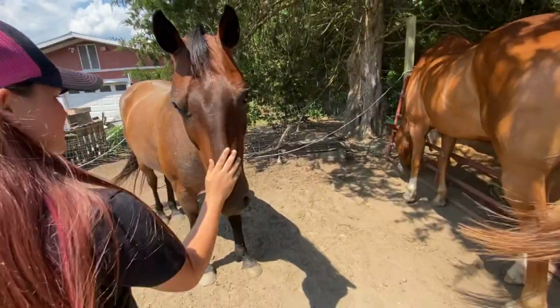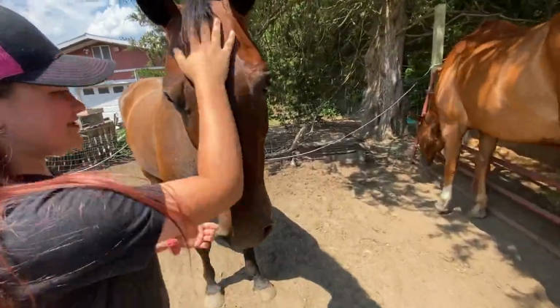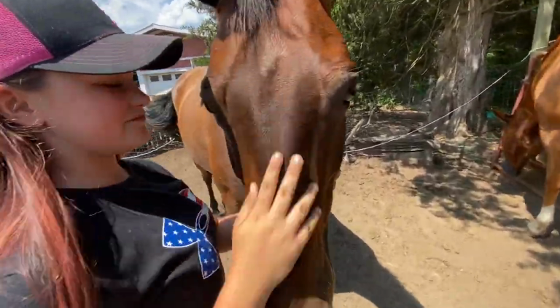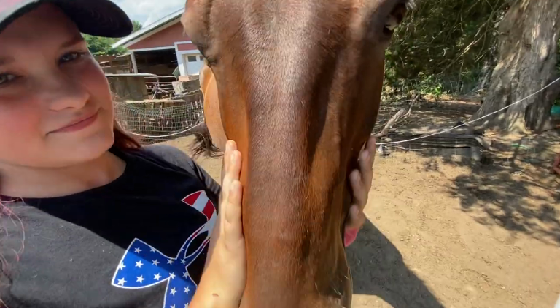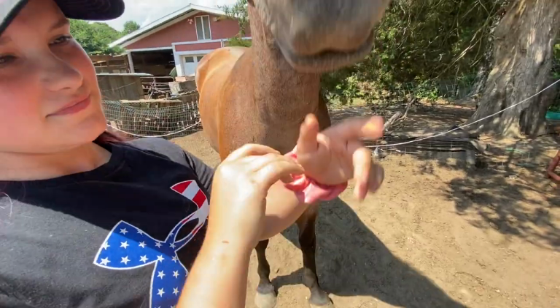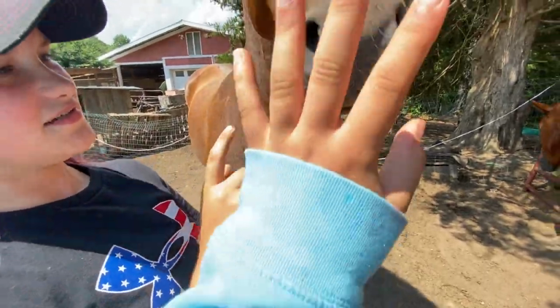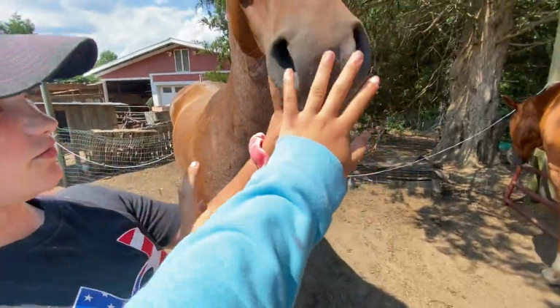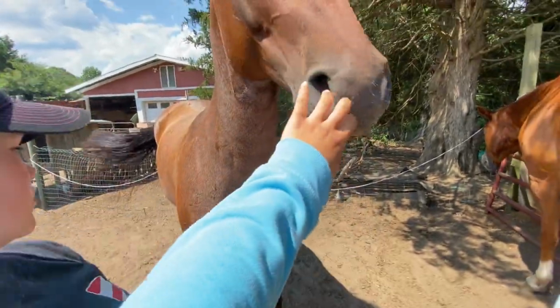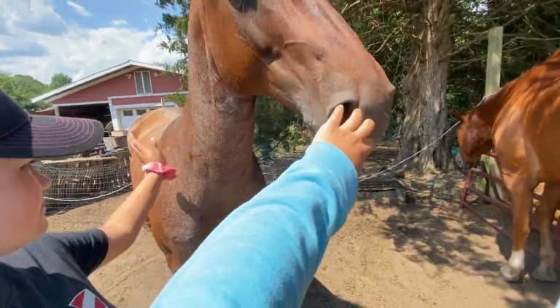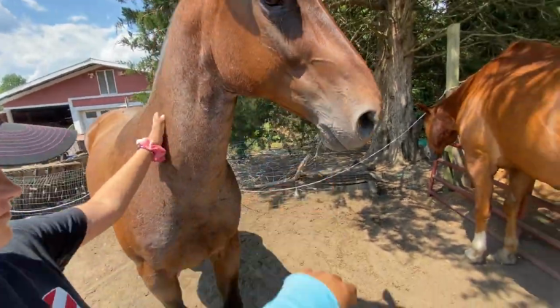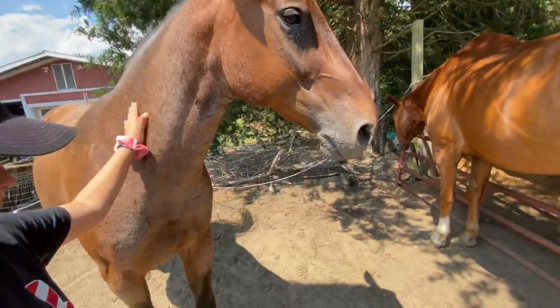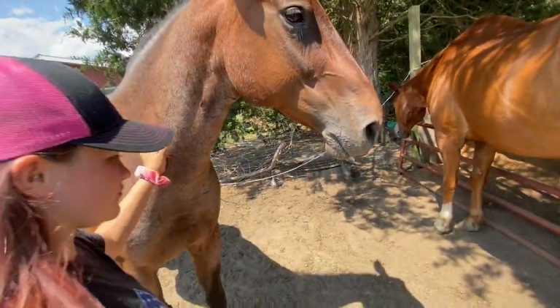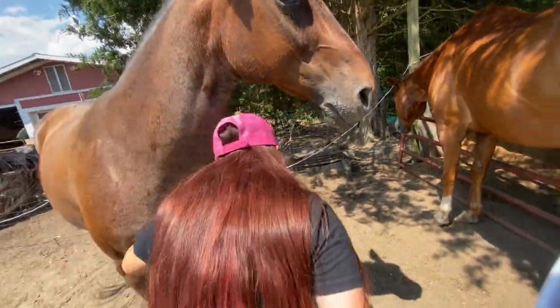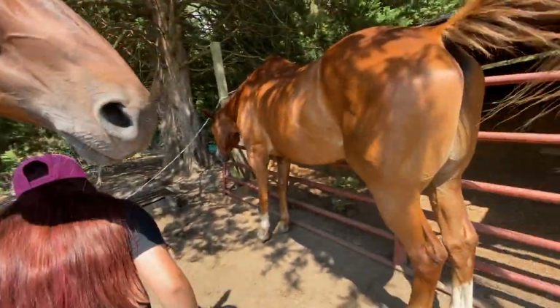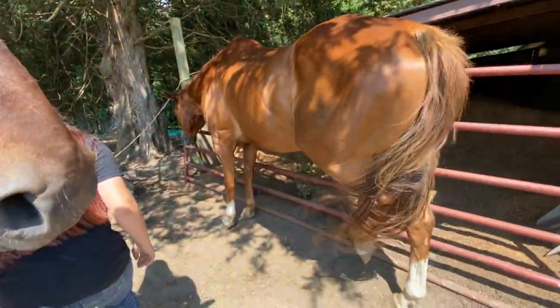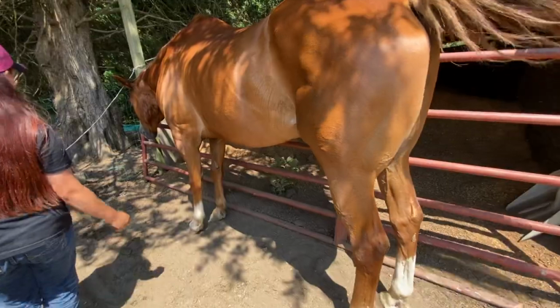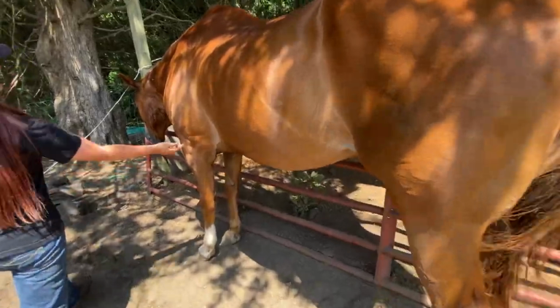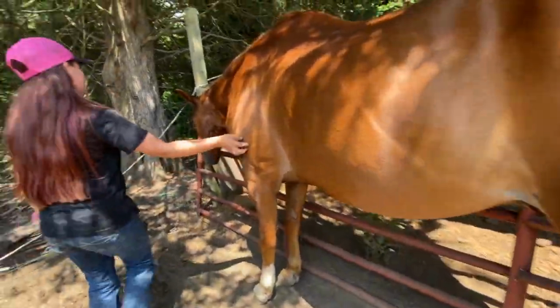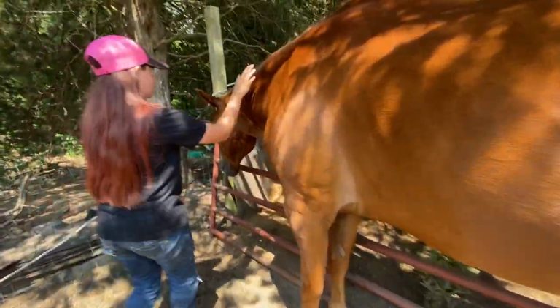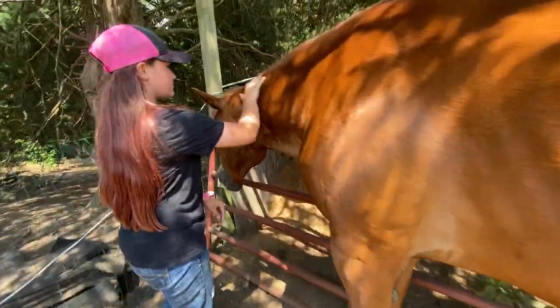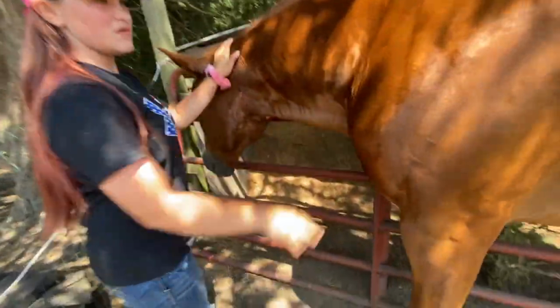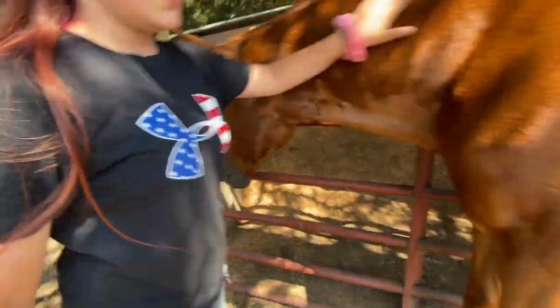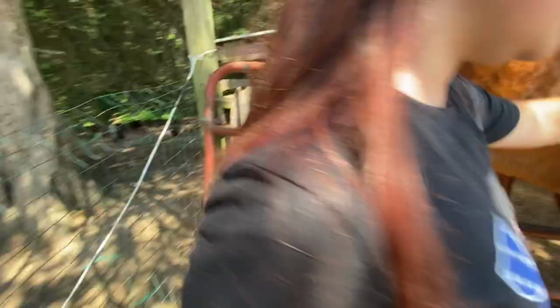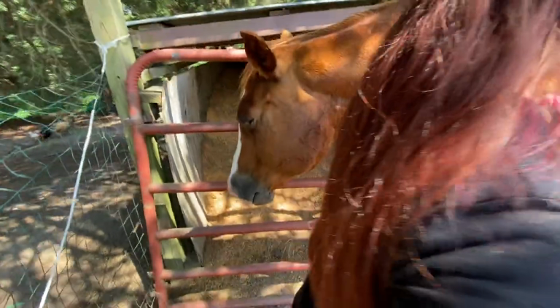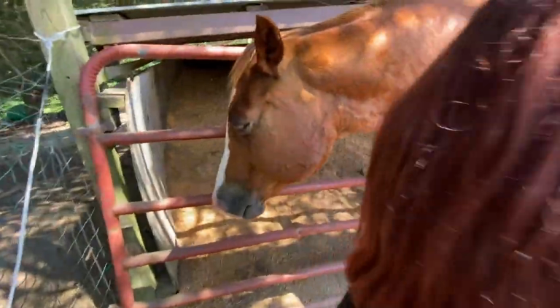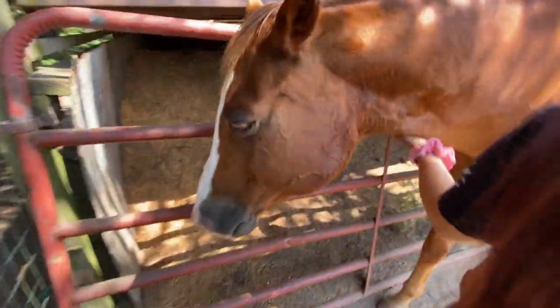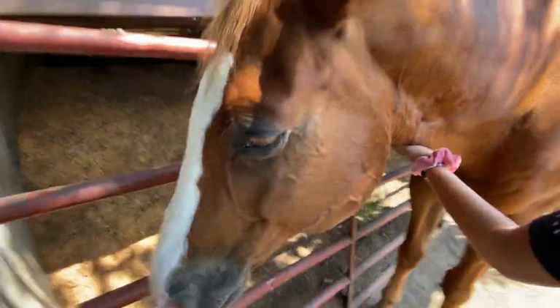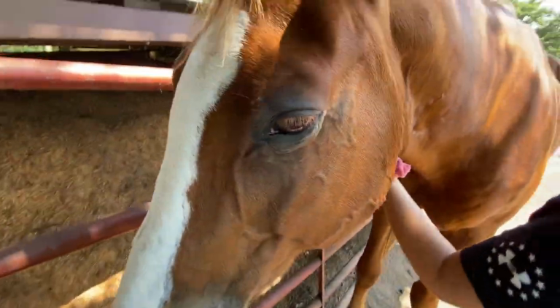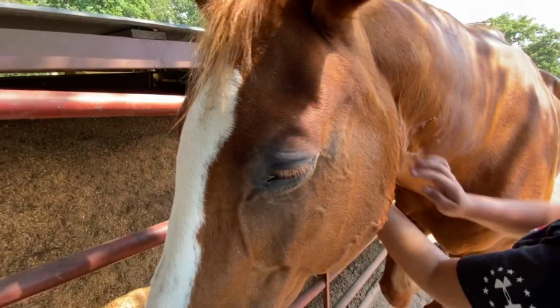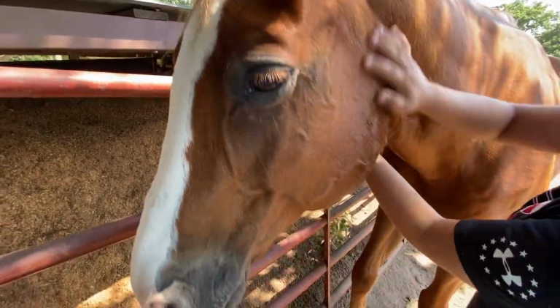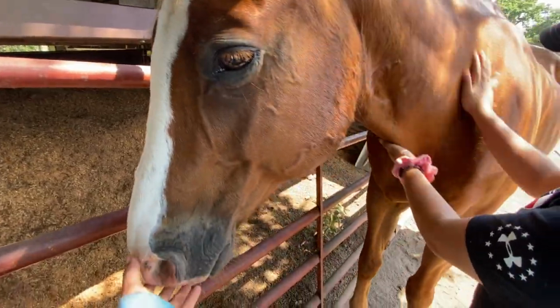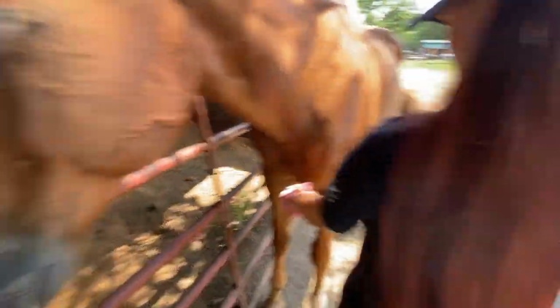This one's Whiskey. He is a nine-year-old quarter horse. Buster! He's a 27-year-old quarter horse. He's the only one.